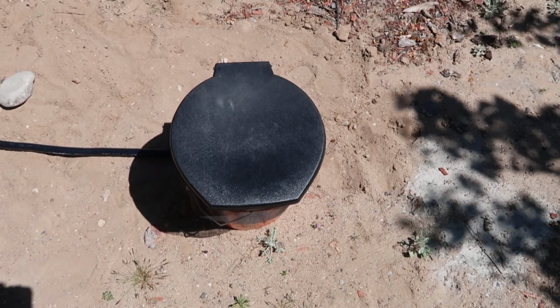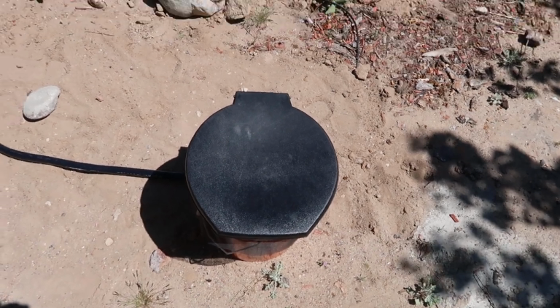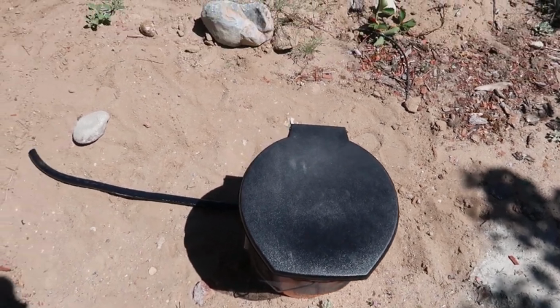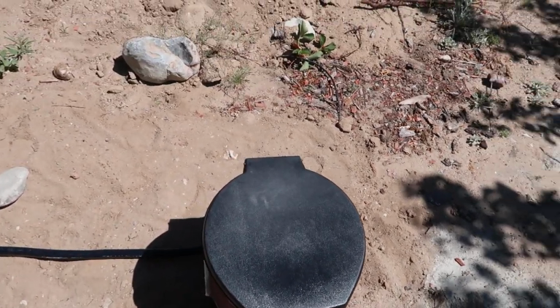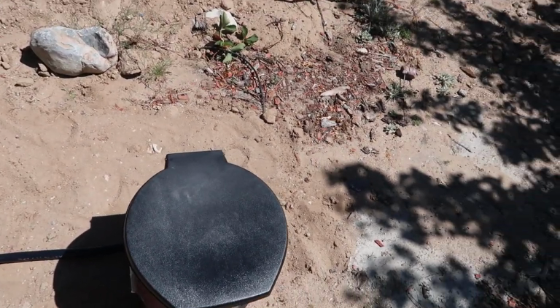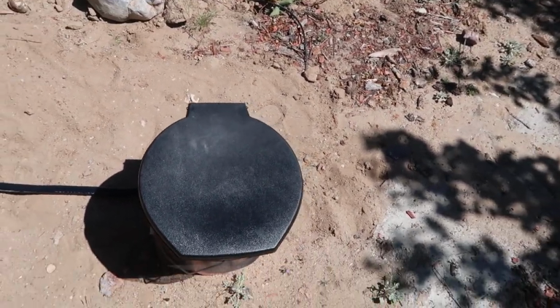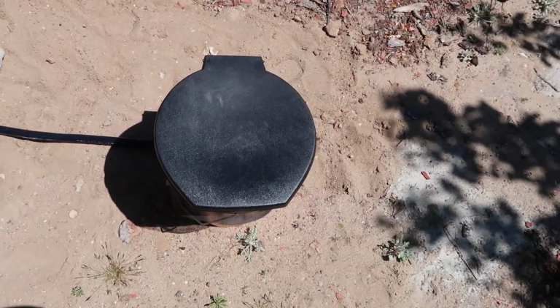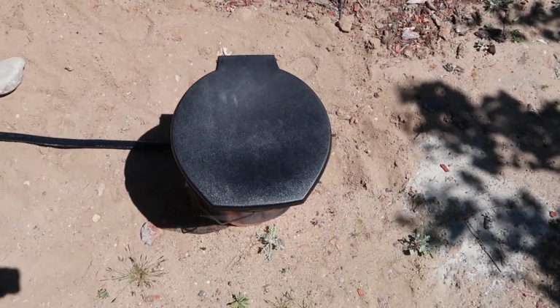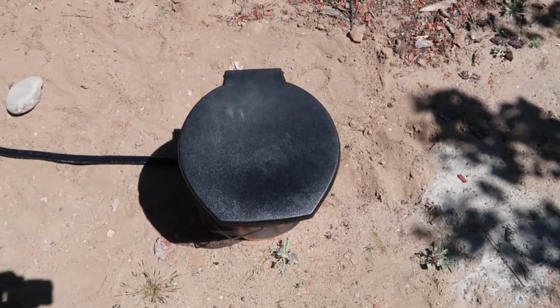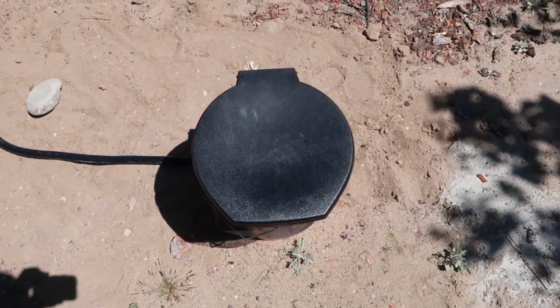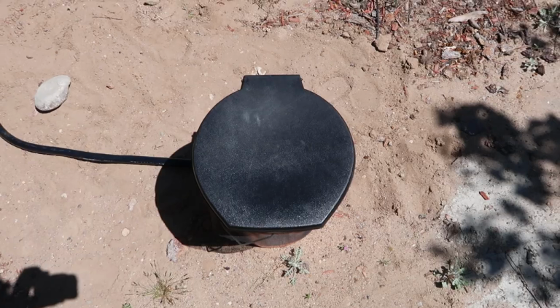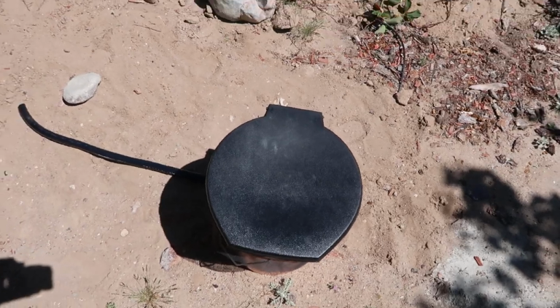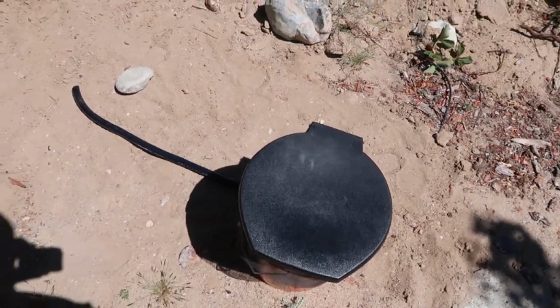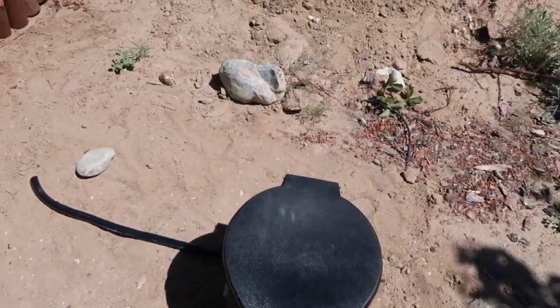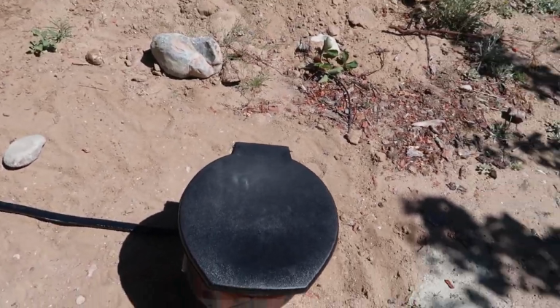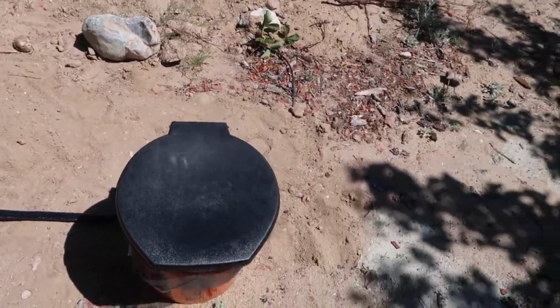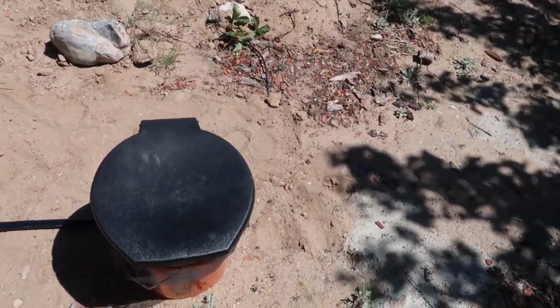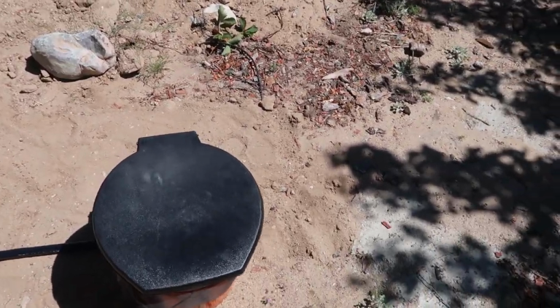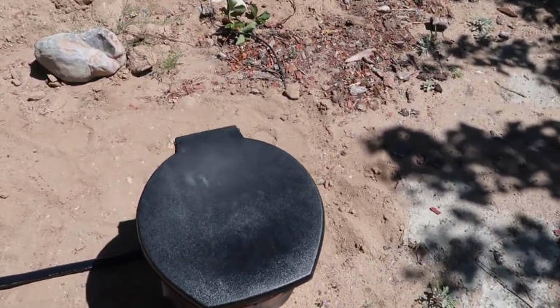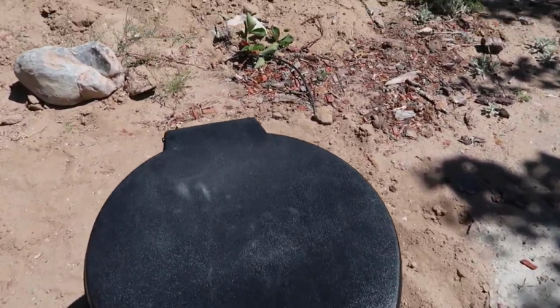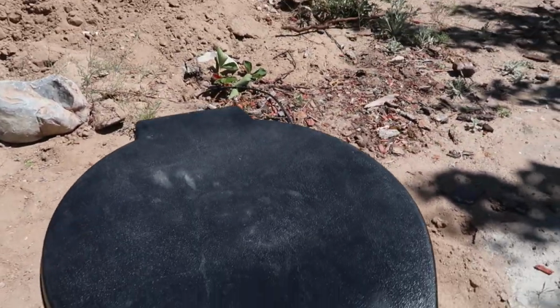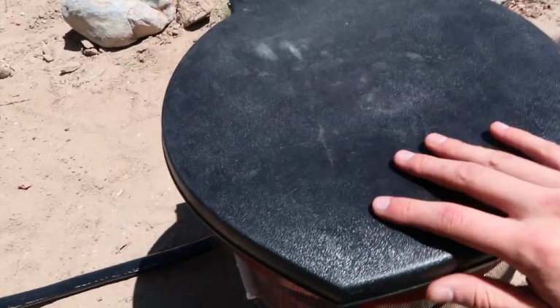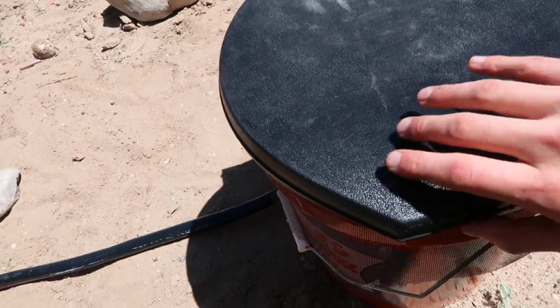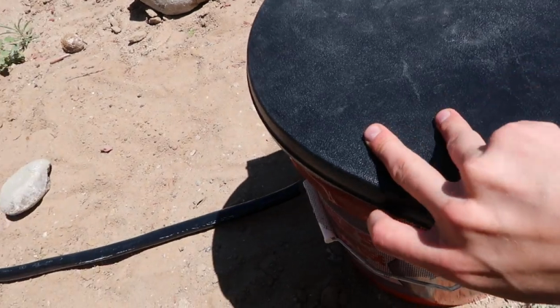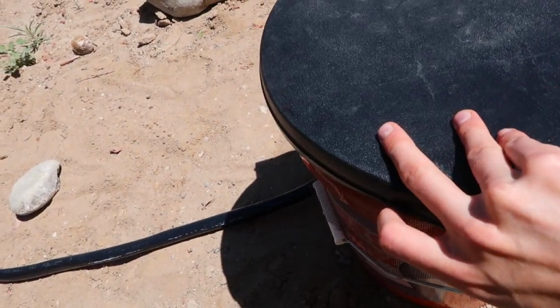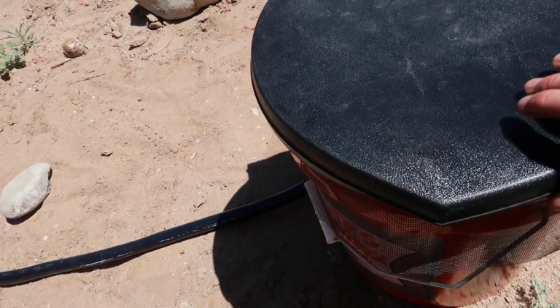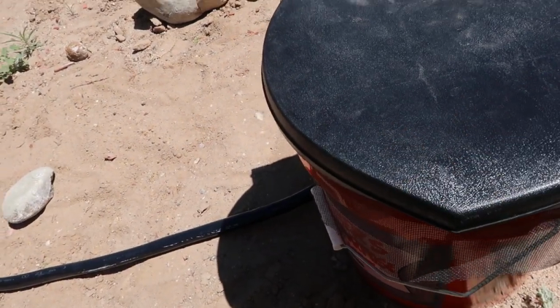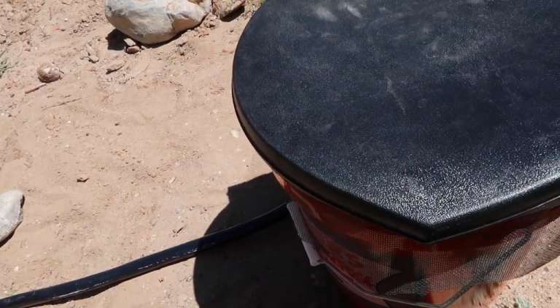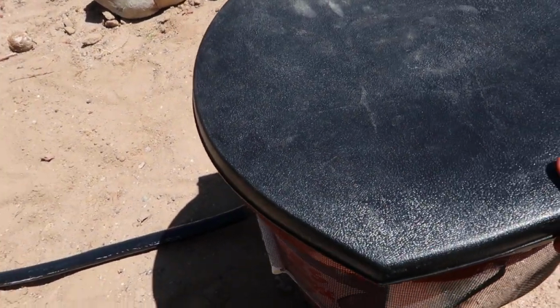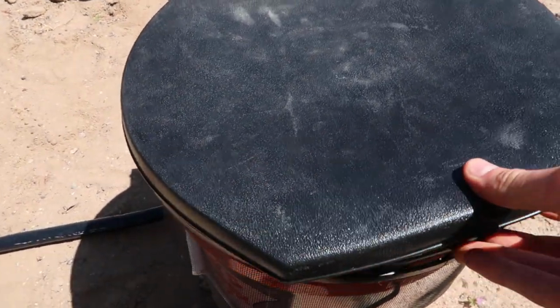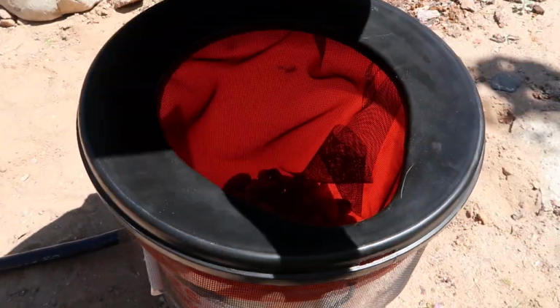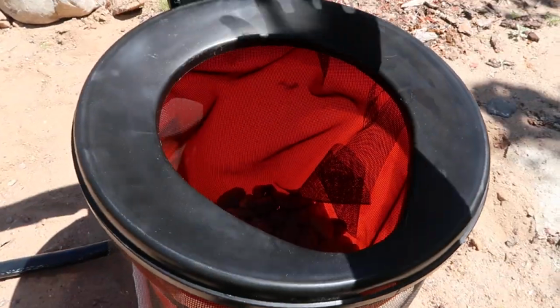Hey guys, so I made a 5-gallon bucket composting toilet to use out in the woods. This is a toilet seat lid that fits on a 5-gallon bucket.